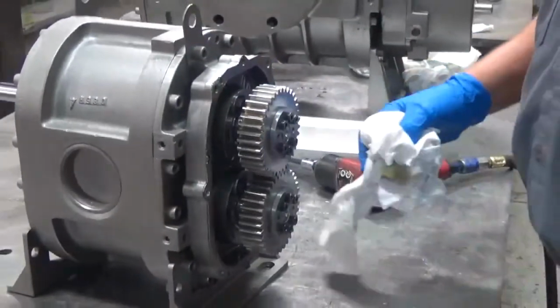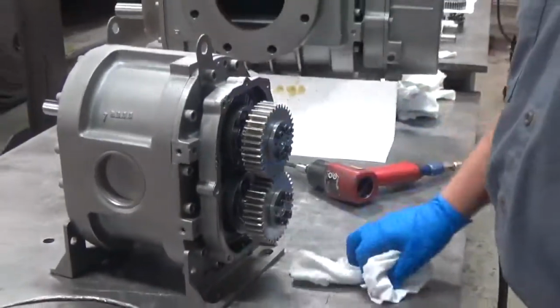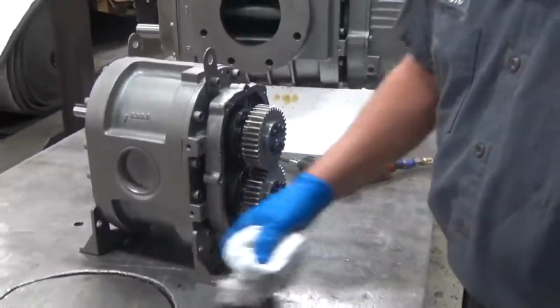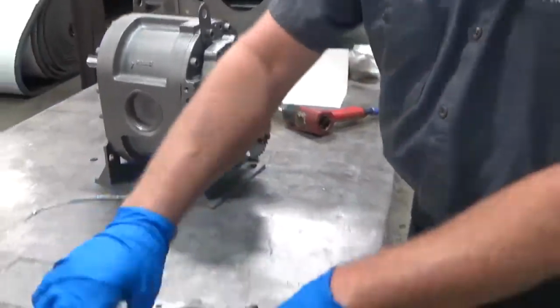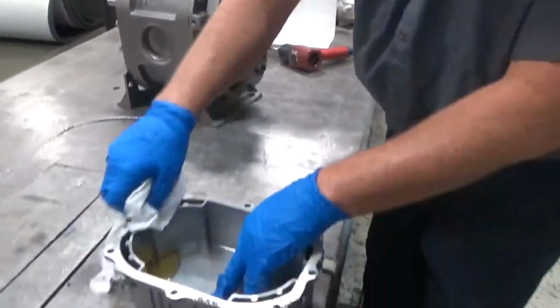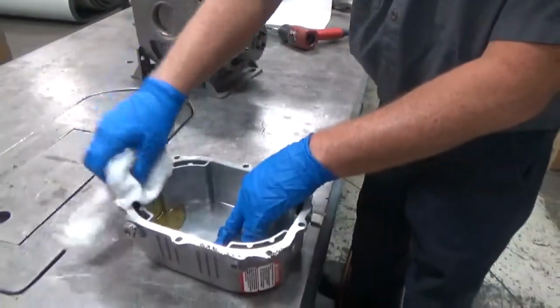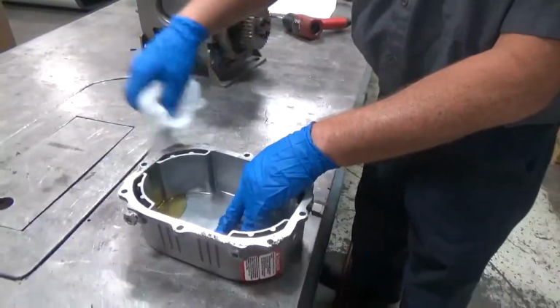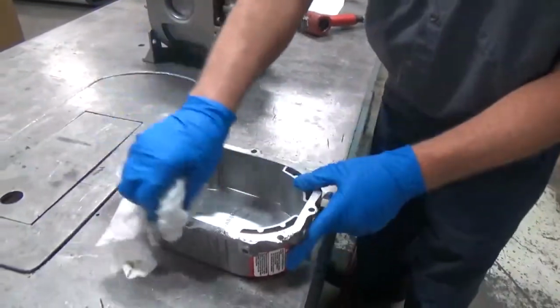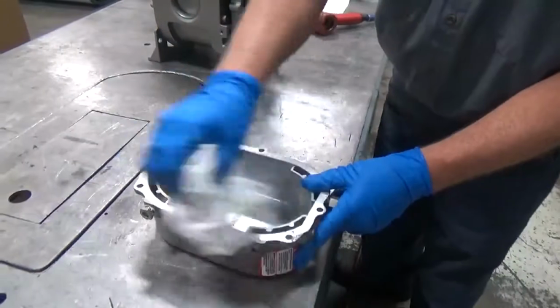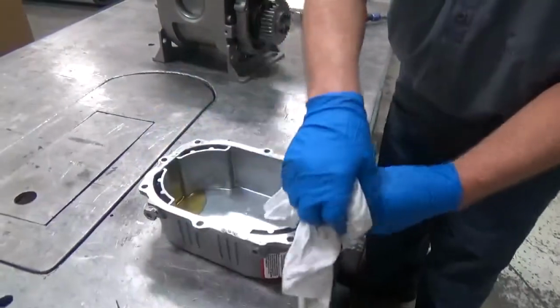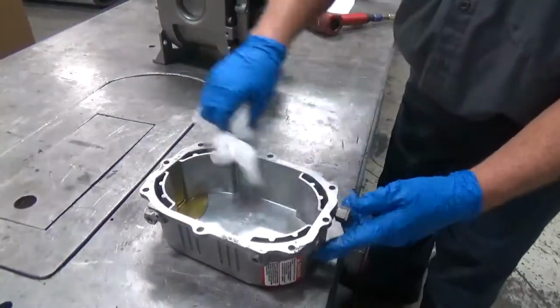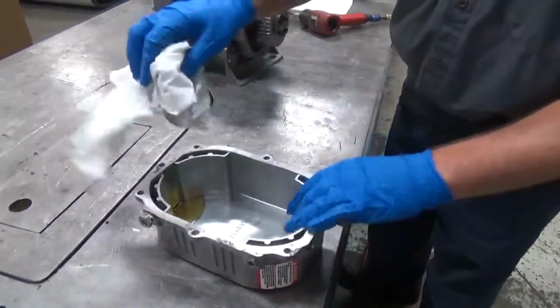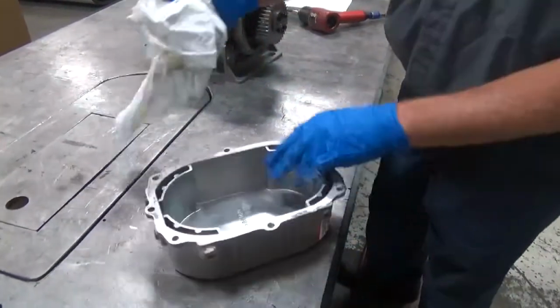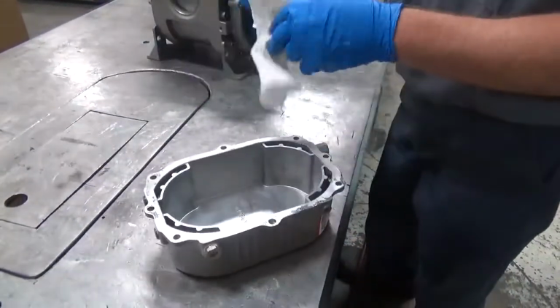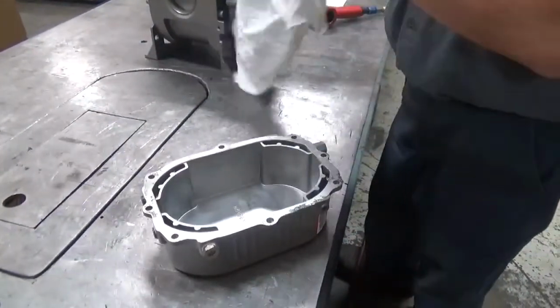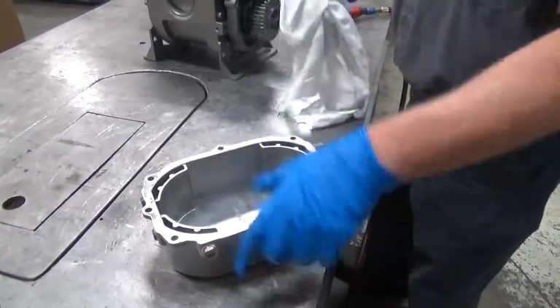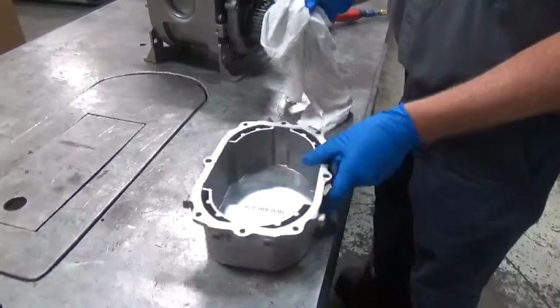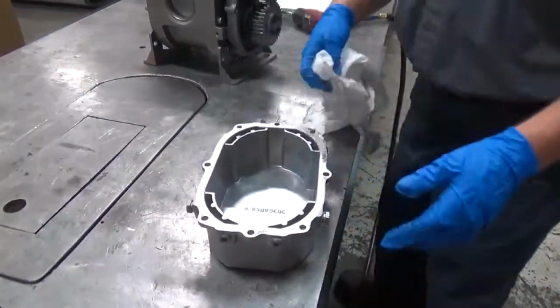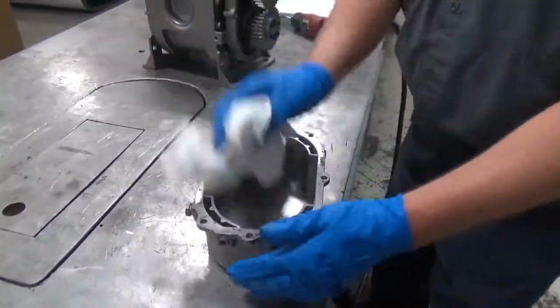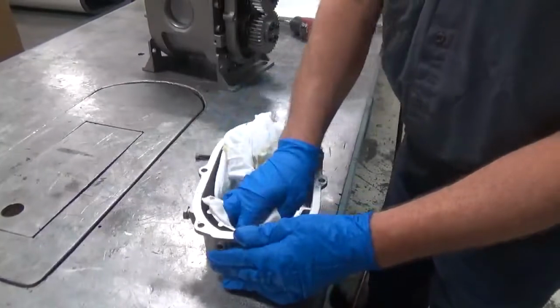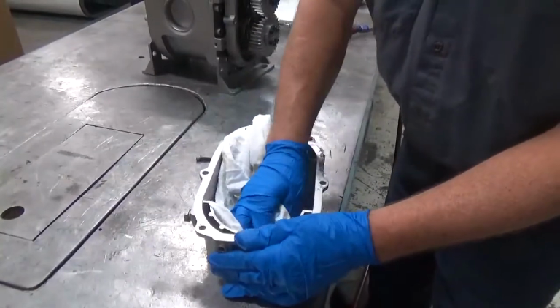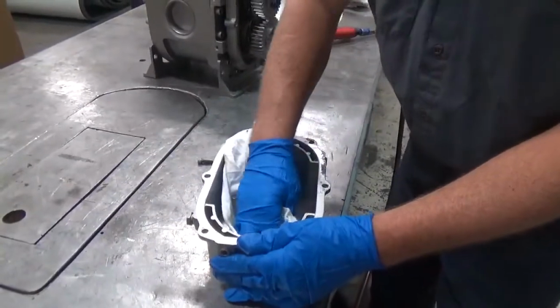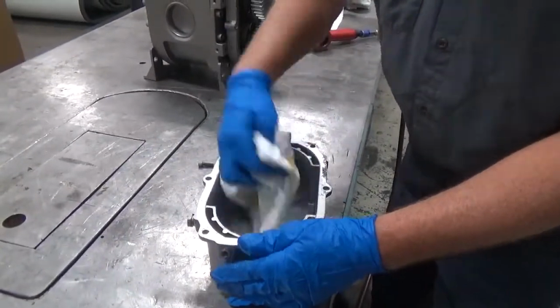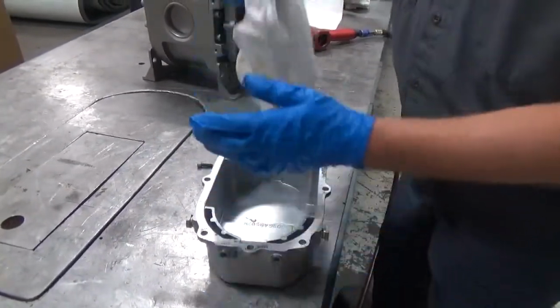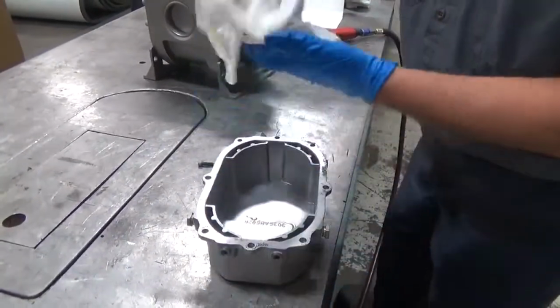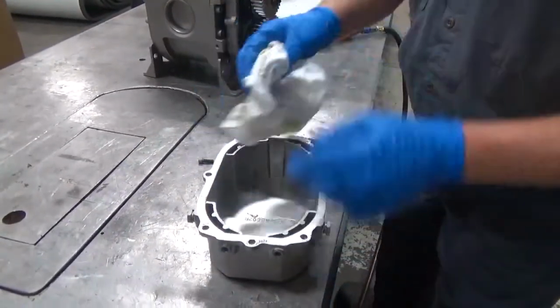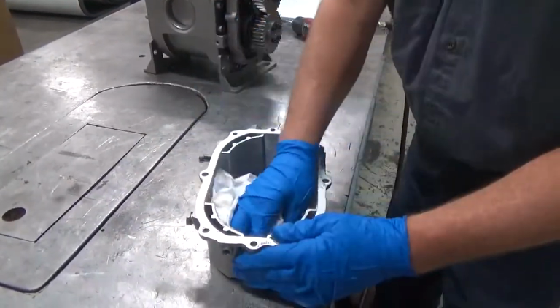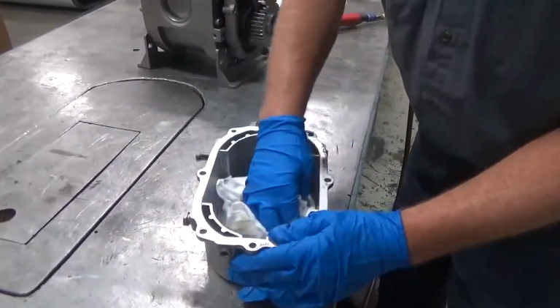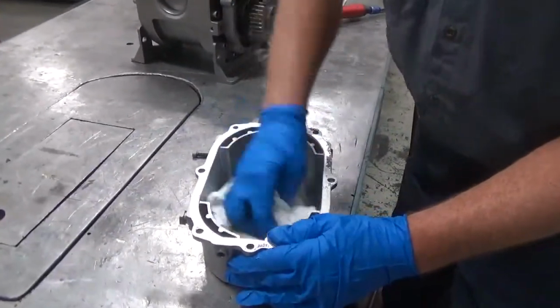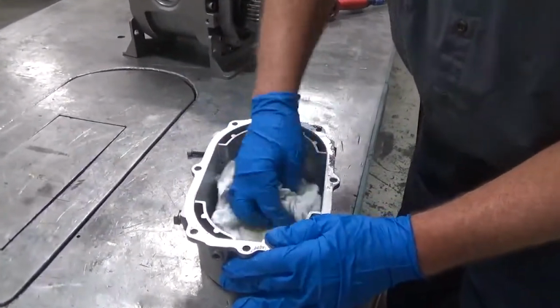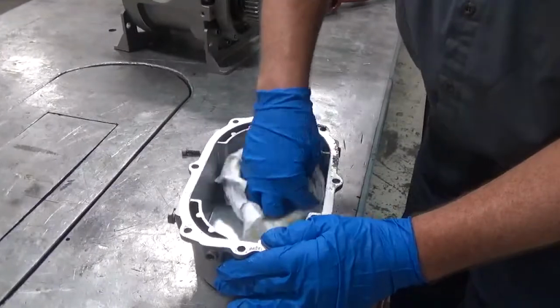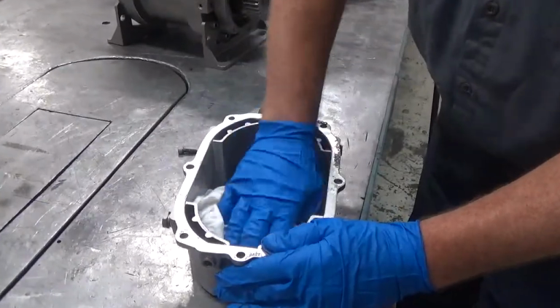When you pull the back cover off, if you're careful, you won't tear the gasket and it should be able to be reused without any problems. We're going to go ahead and wipe the oil out of the cover so that it doesn't make a mess when we put it back together — there wasn't a whole lot, just a little bit.